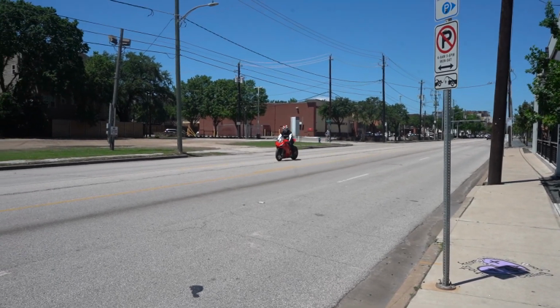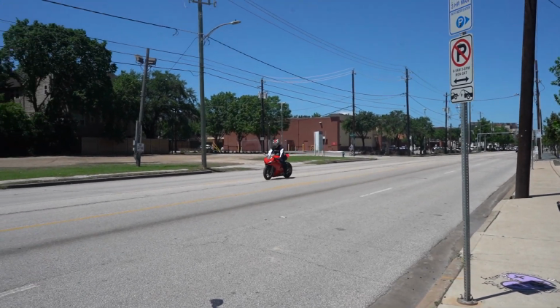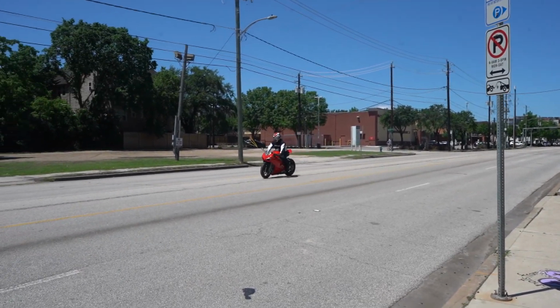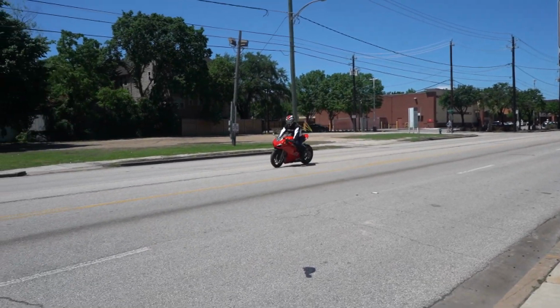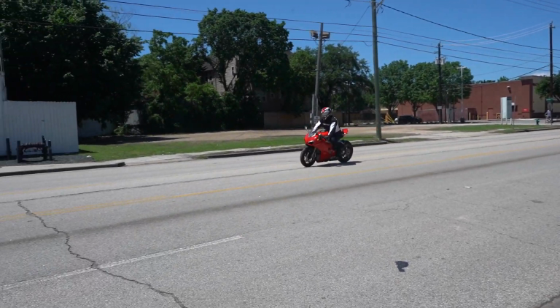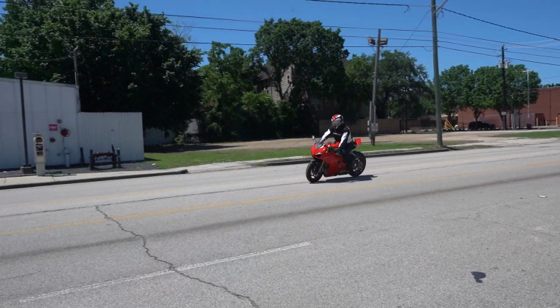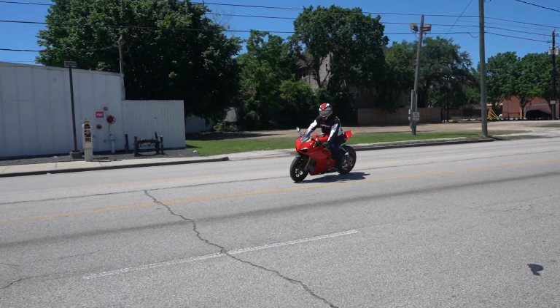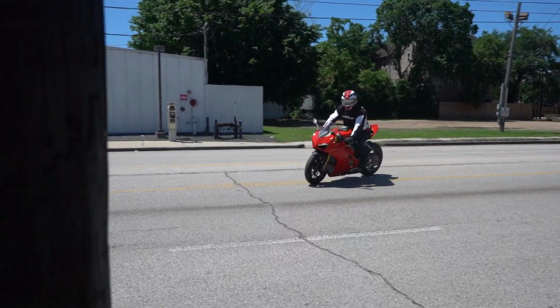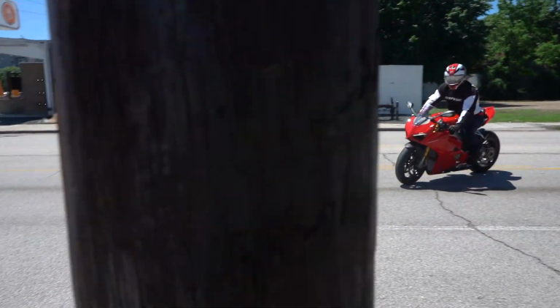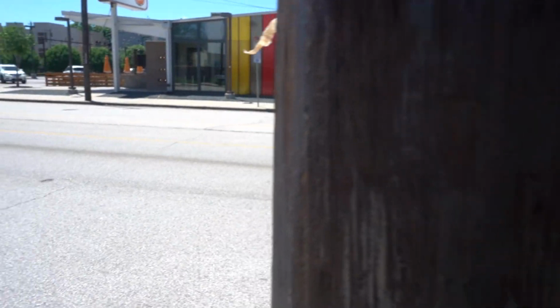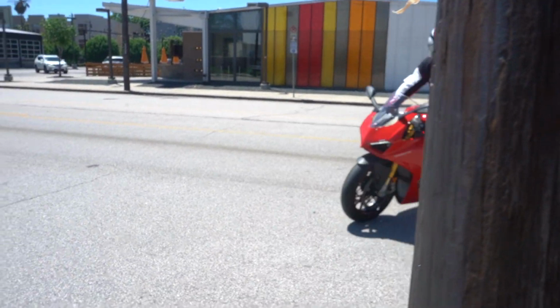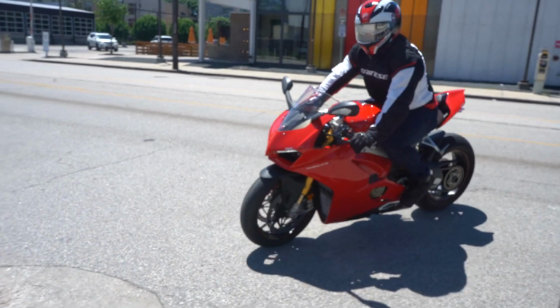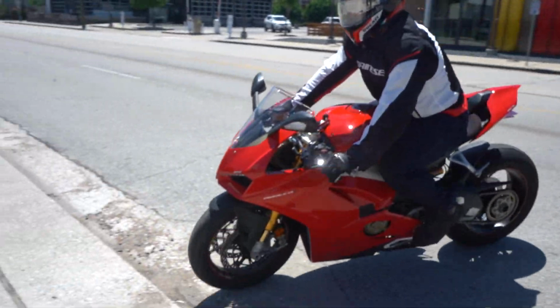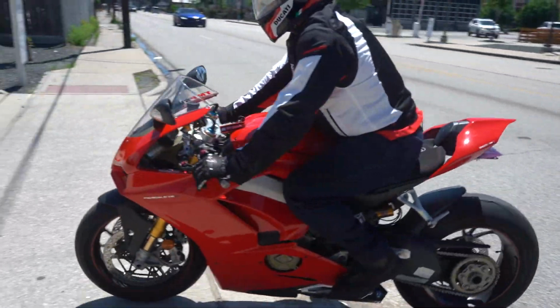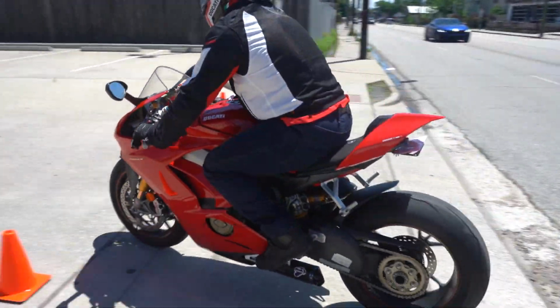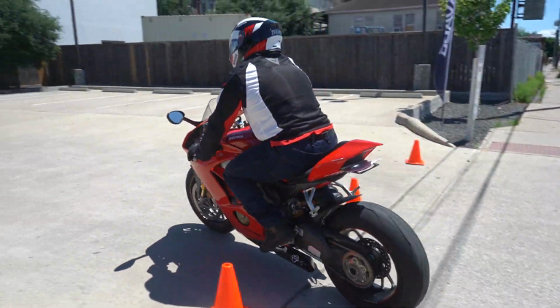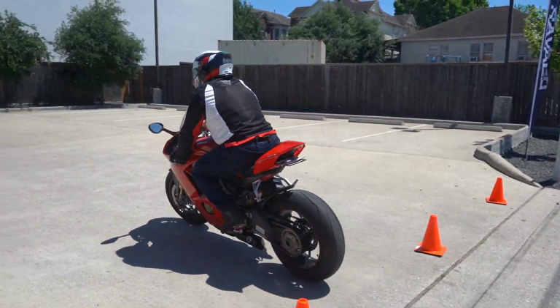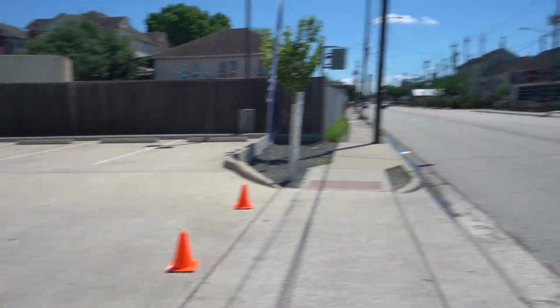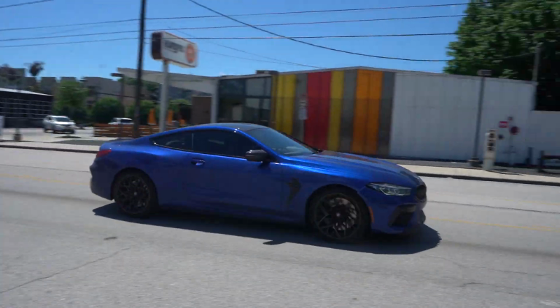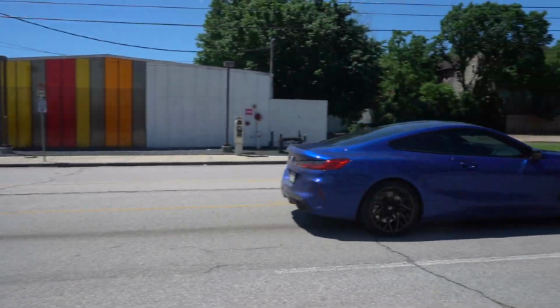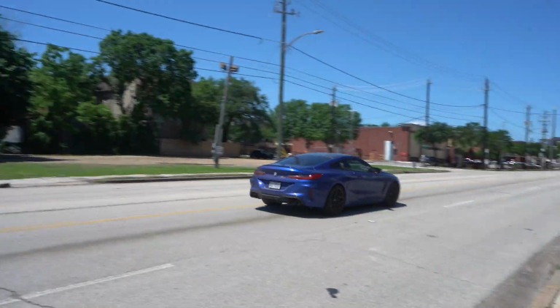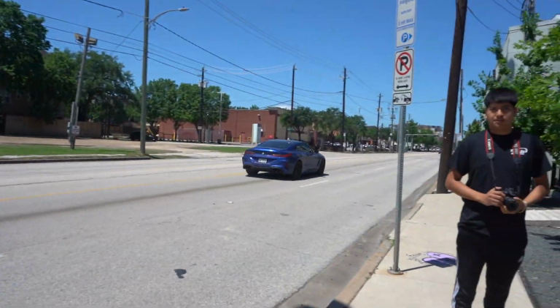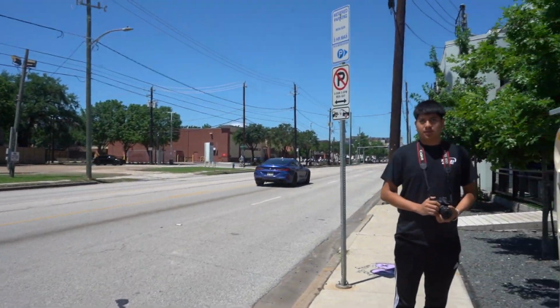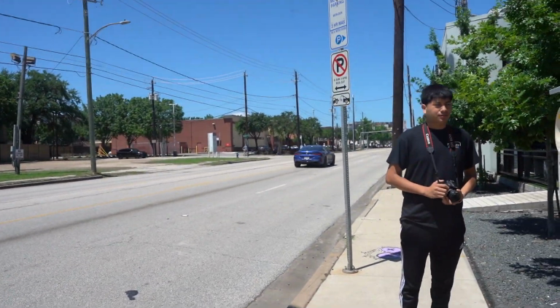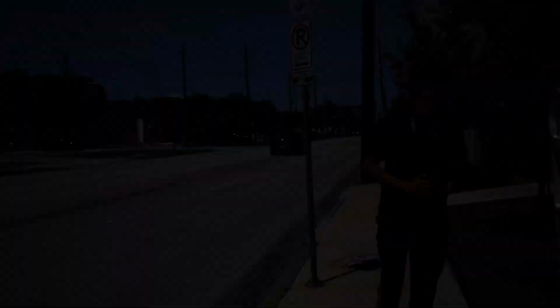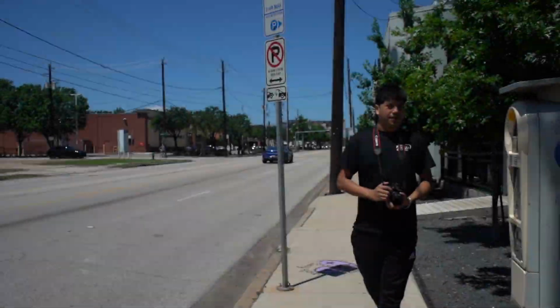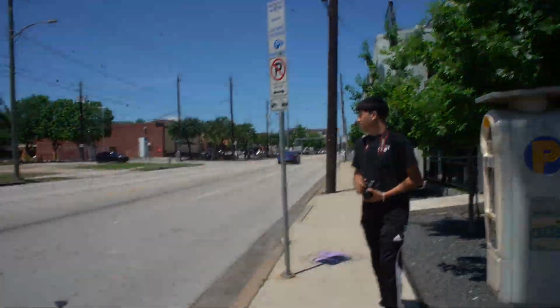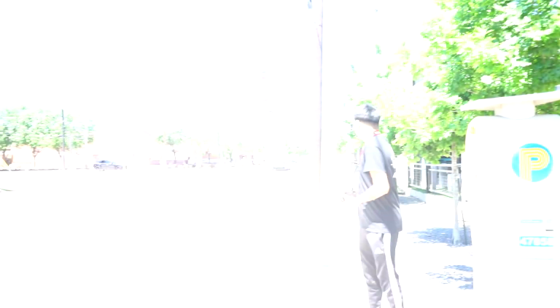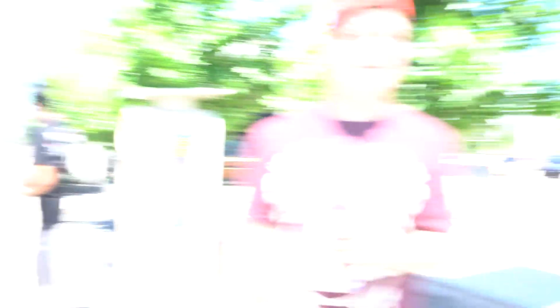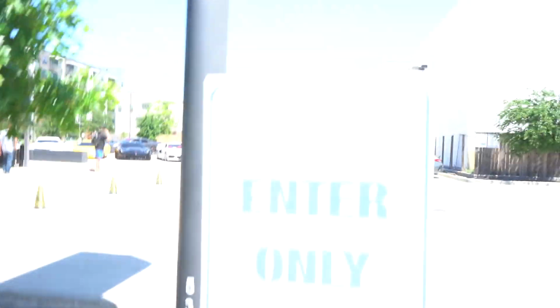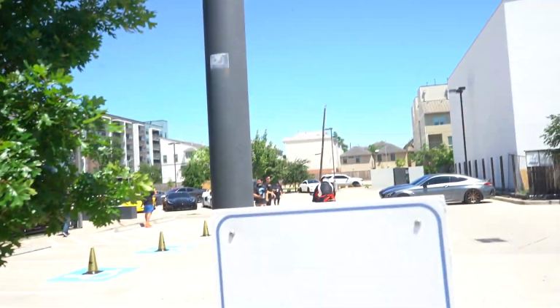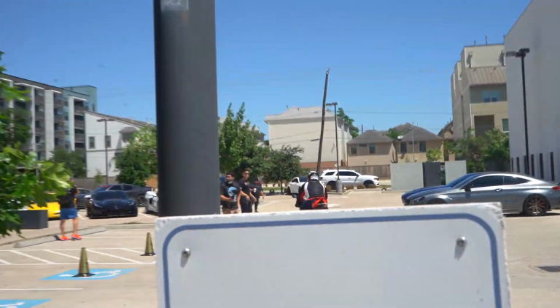My two-wheeled friends, I got you. That's a pretty color — M8 Comp, but also Ducati.